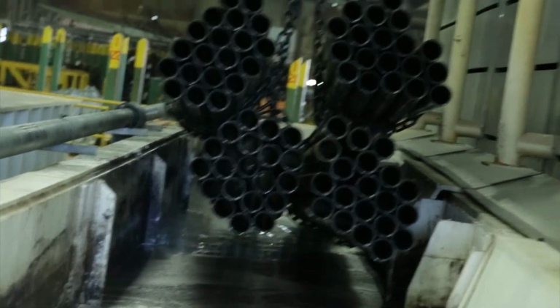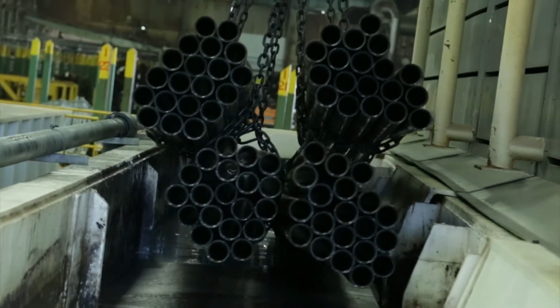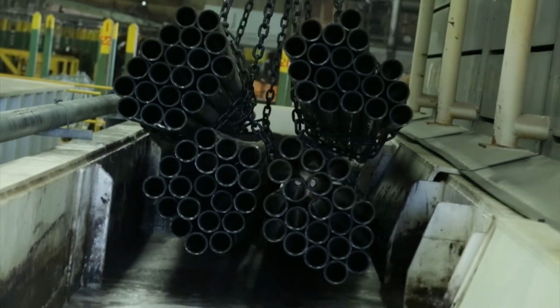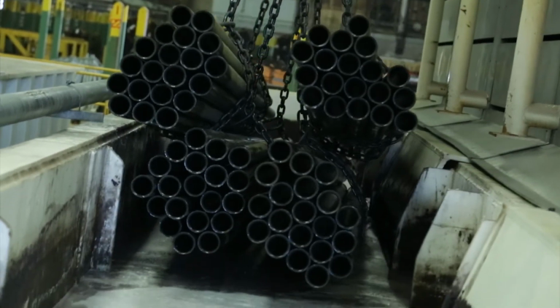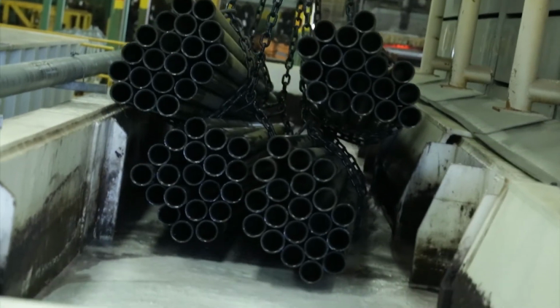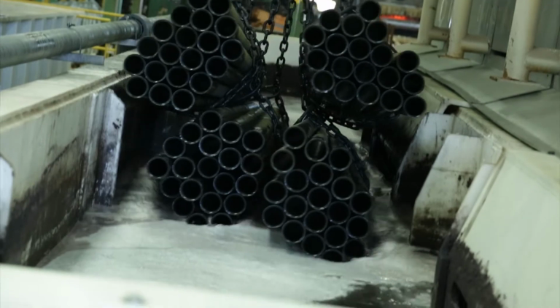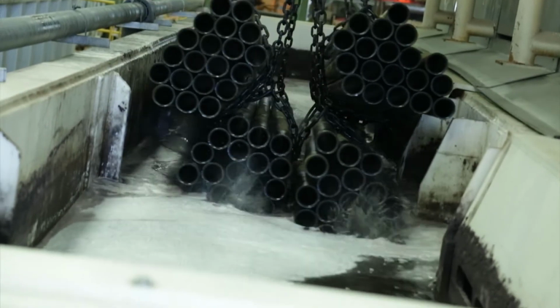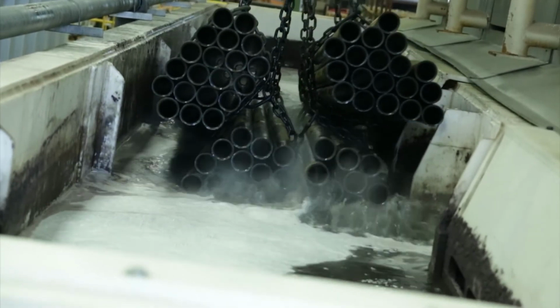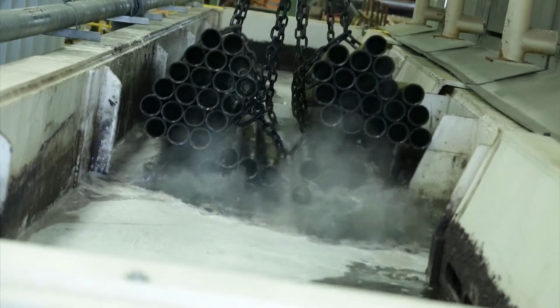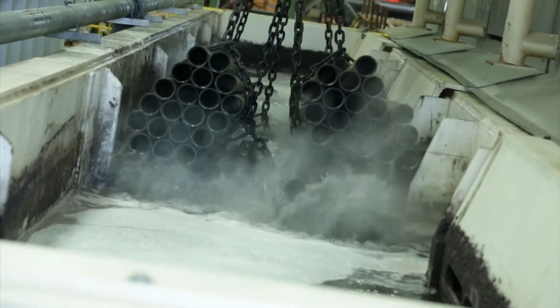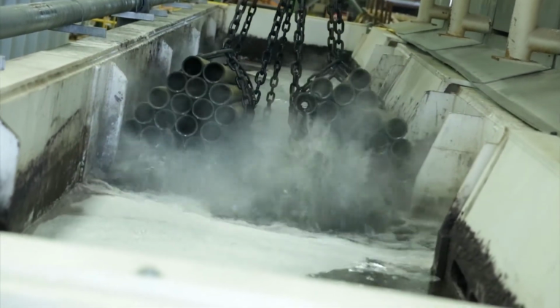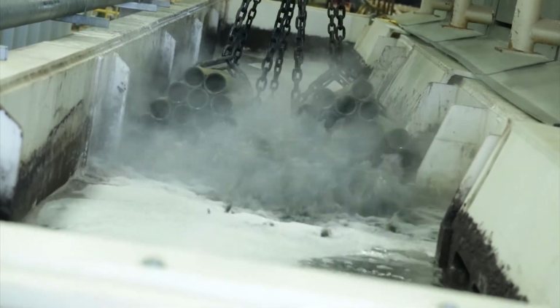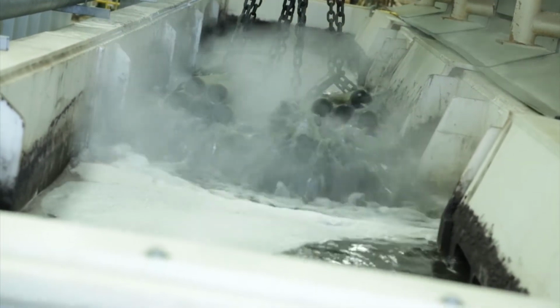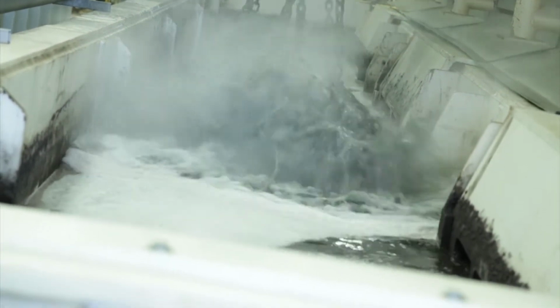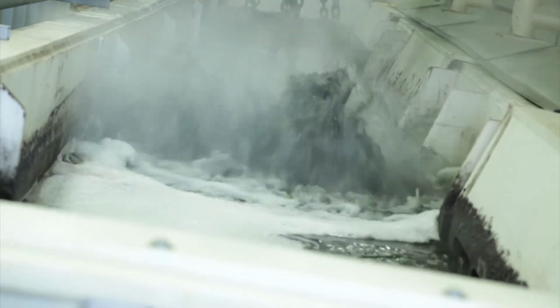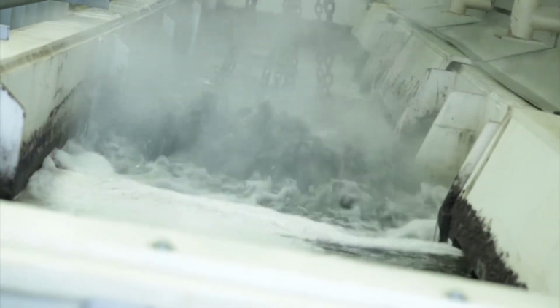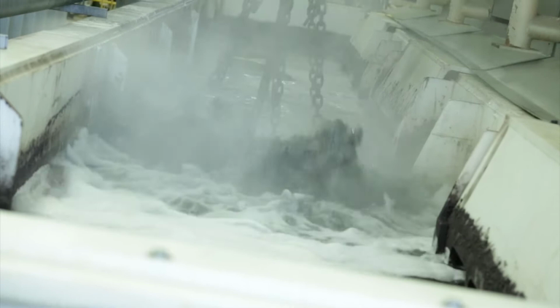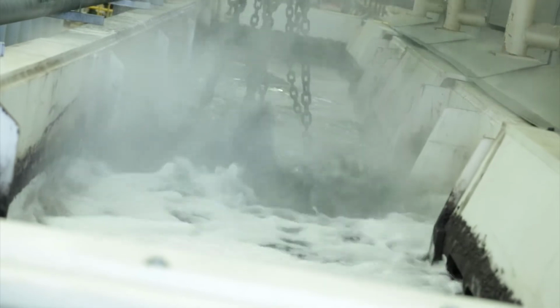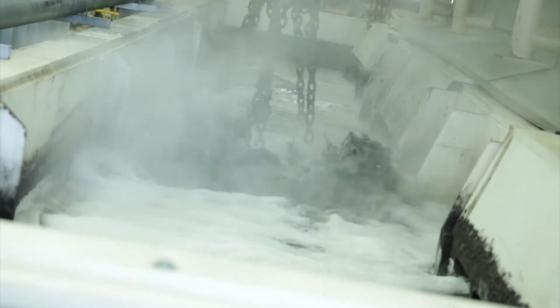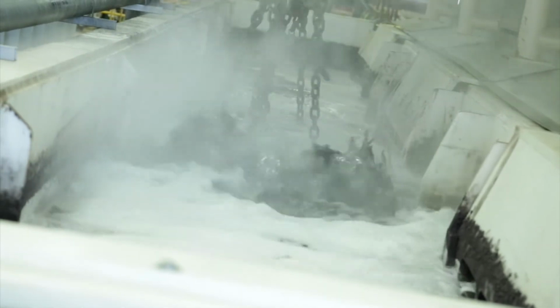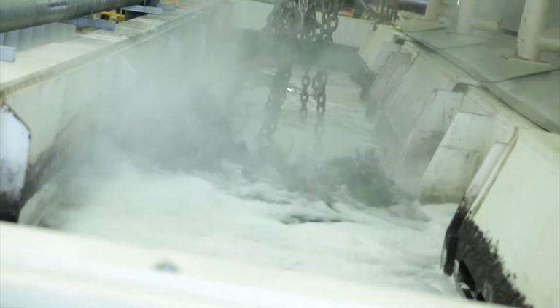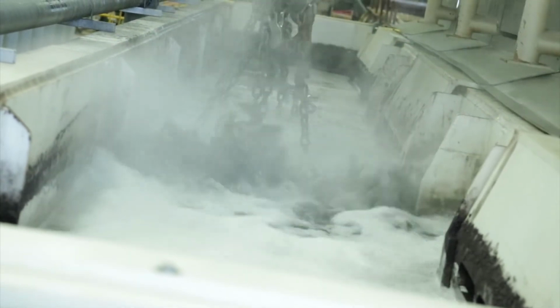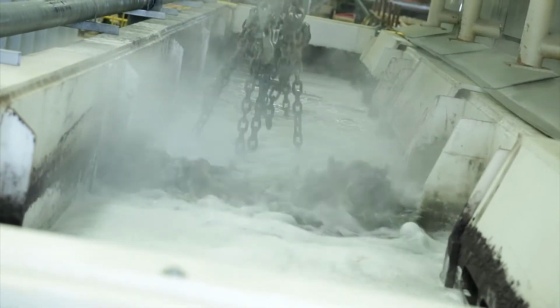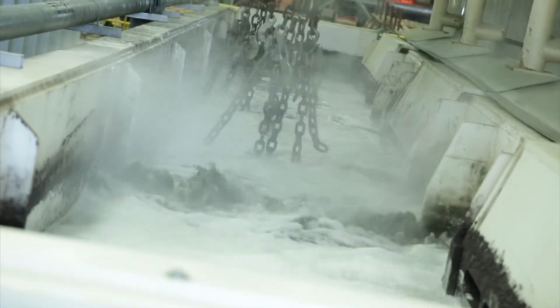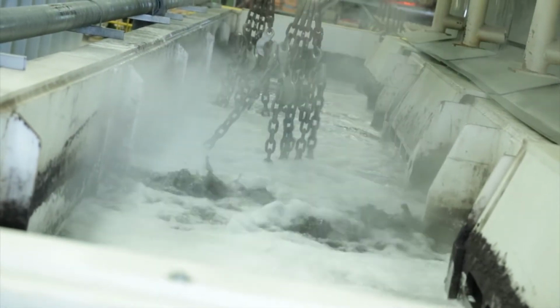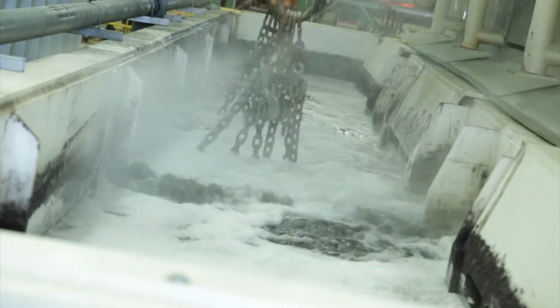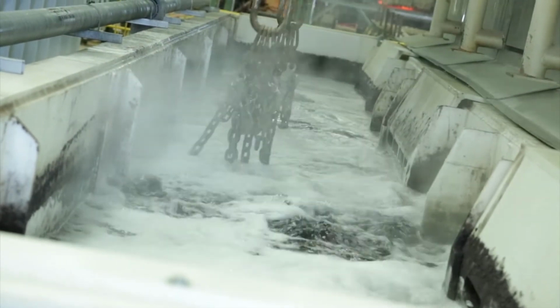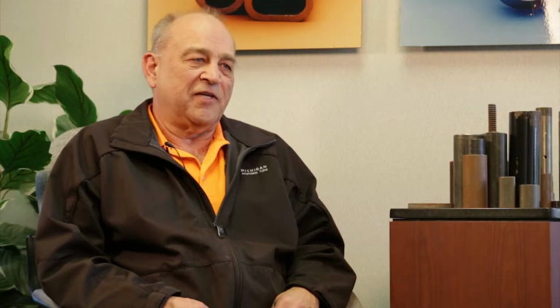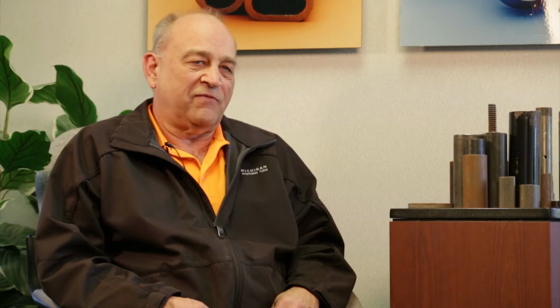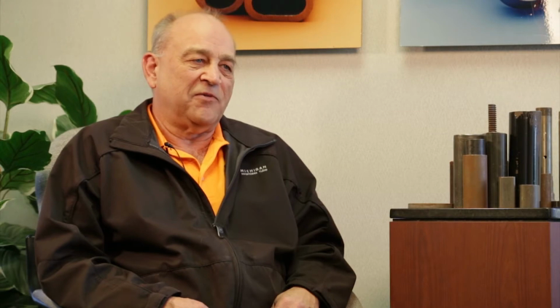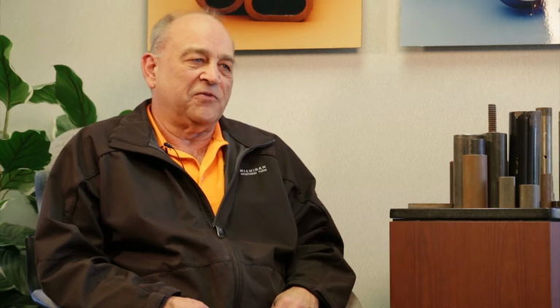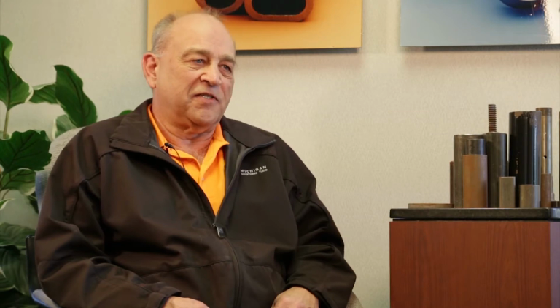The 9,600 square foot pickling facility has increased our capacity by 450 tons per month. This is a necessity because all of our material from our hot mill has to be pickled prior to the inspection process, so 100% of everything coming off our hot mill goes through this facility.